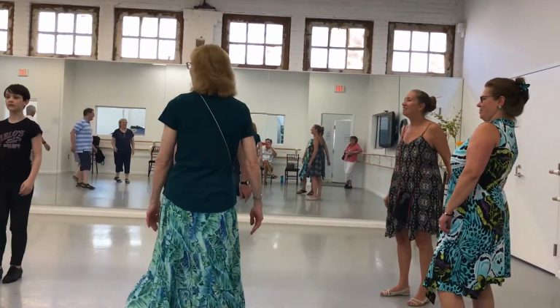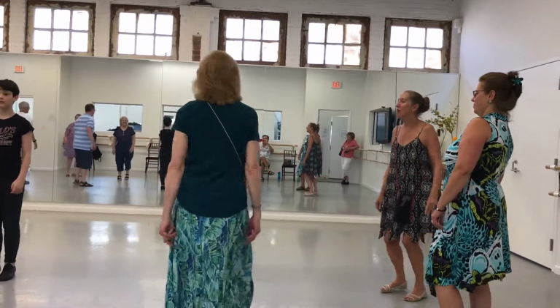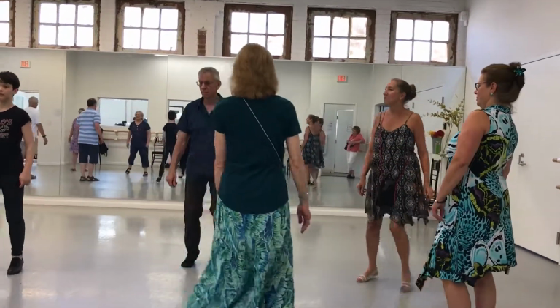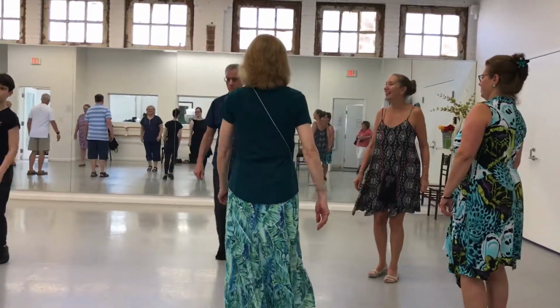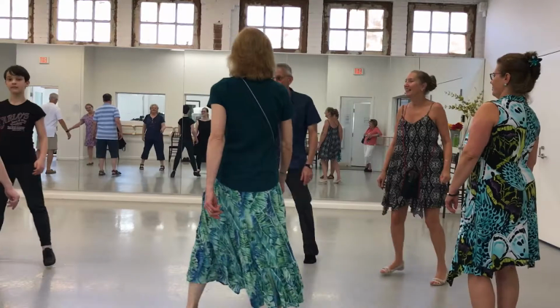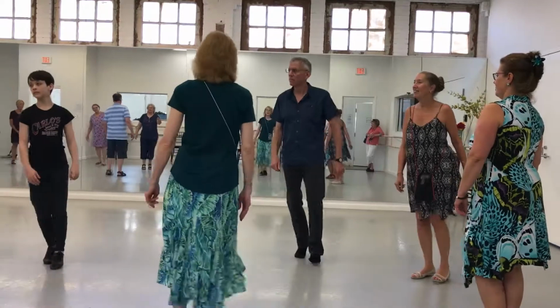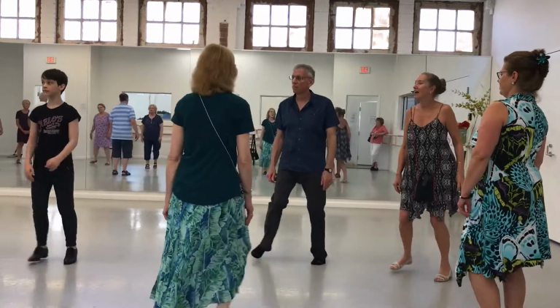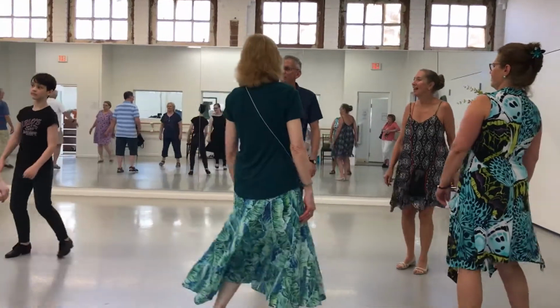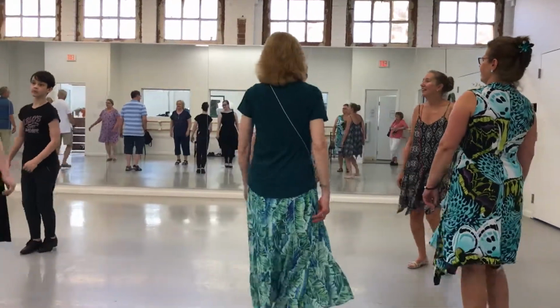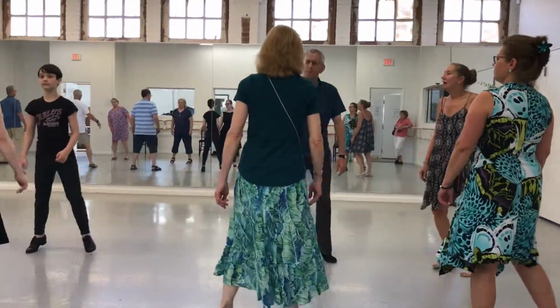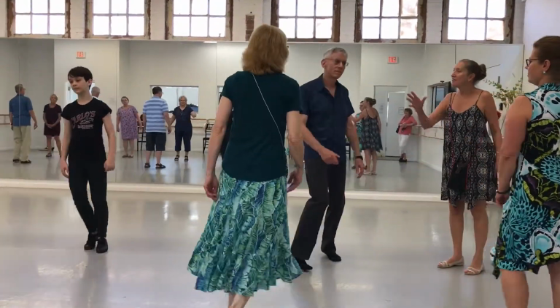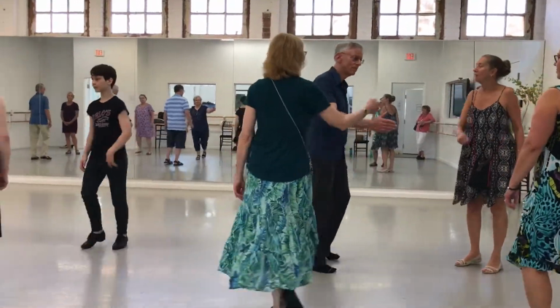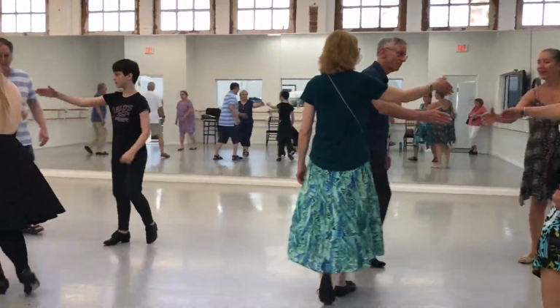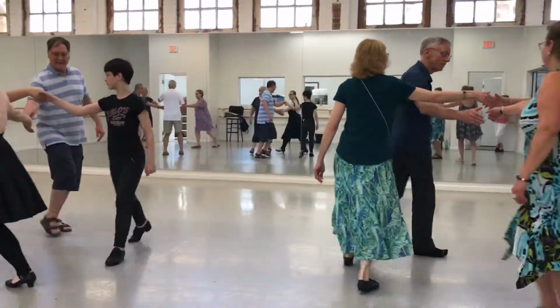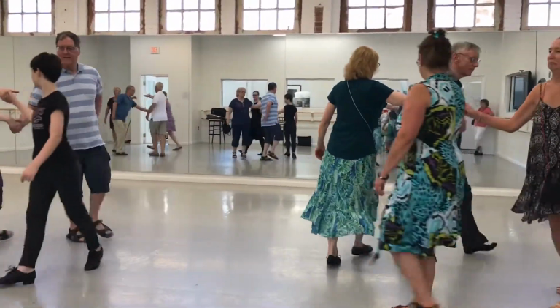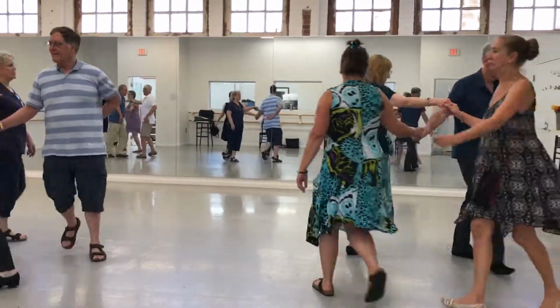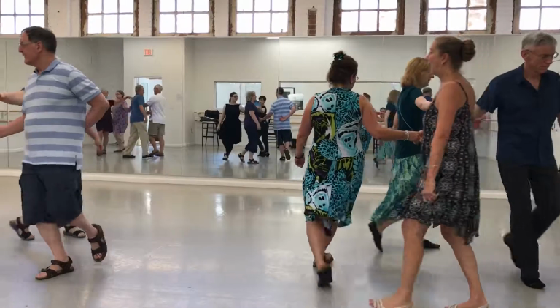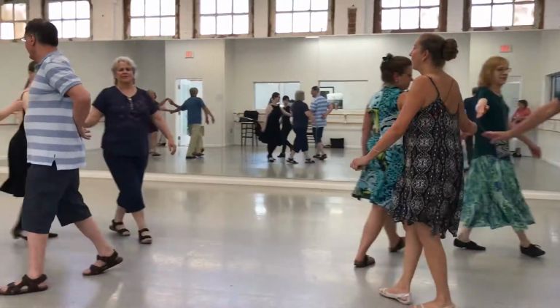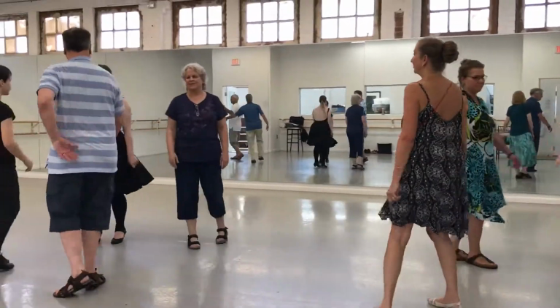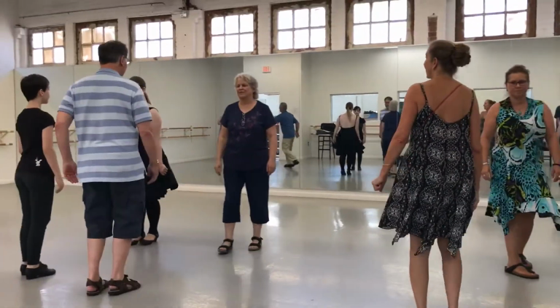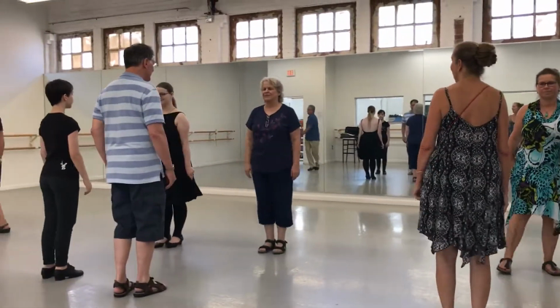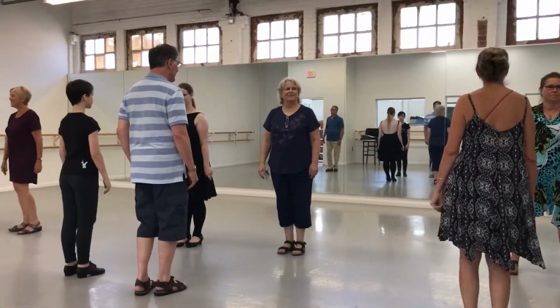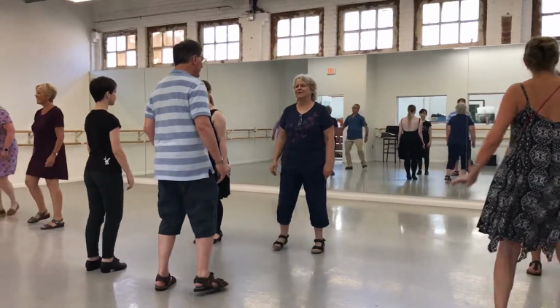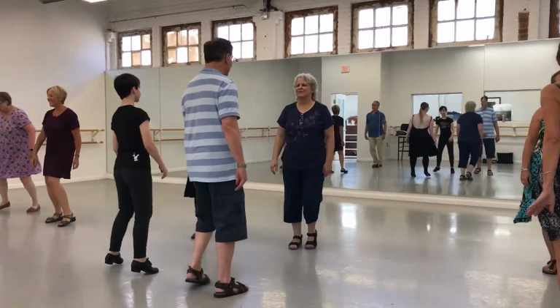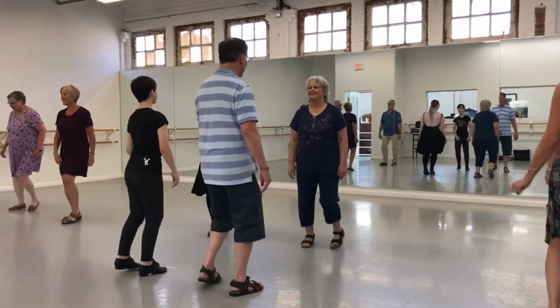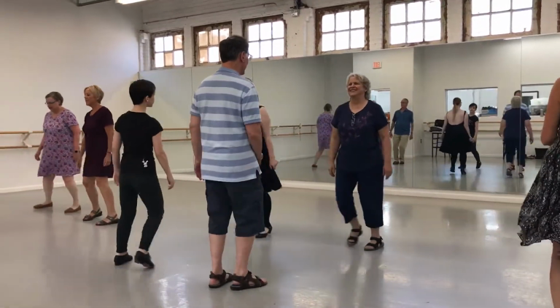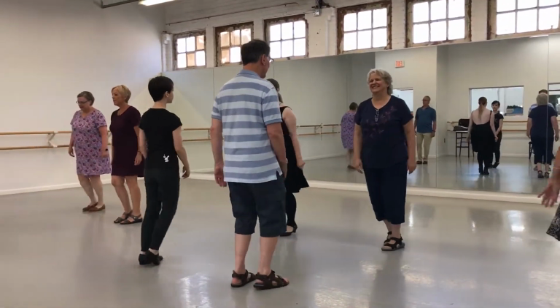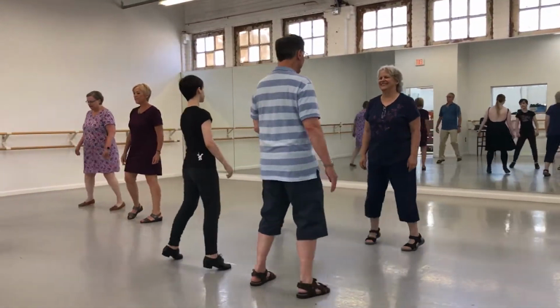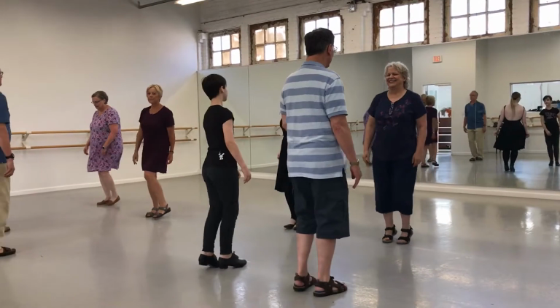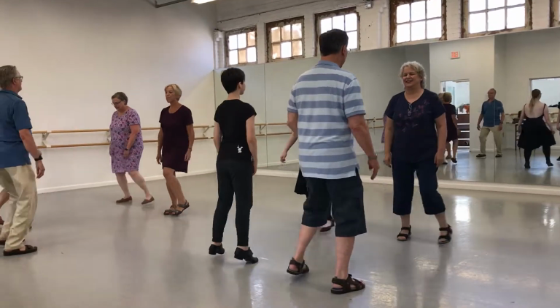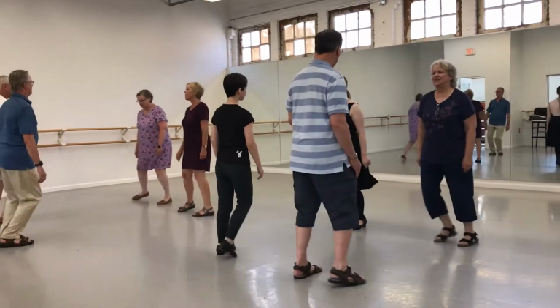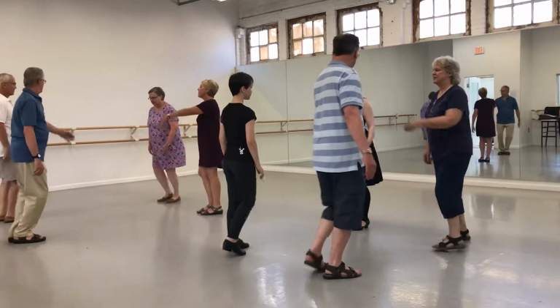Face your partner, step right. Left, right, and left. Half start. Right hand start. Back way around. Face your partner, step right. Left, left. Left, right. Left hand back.